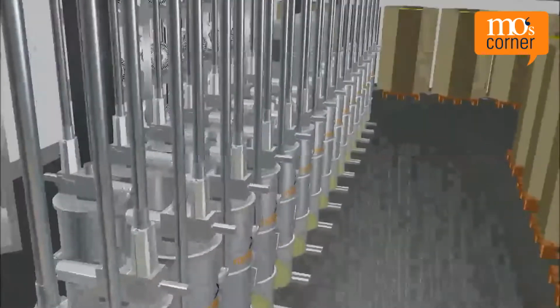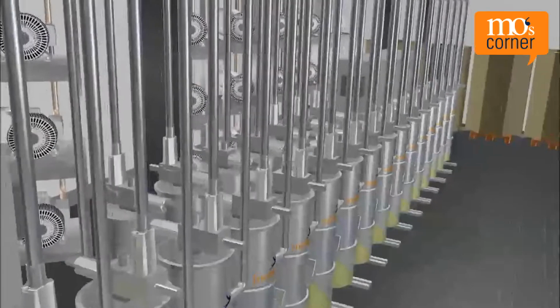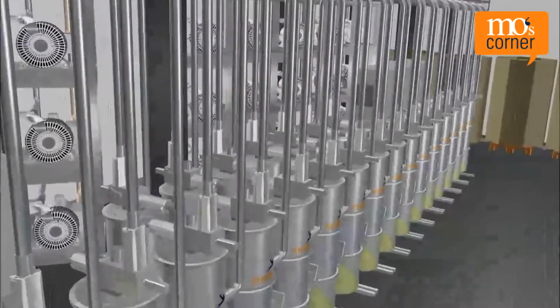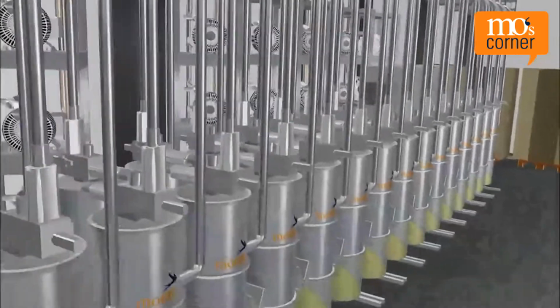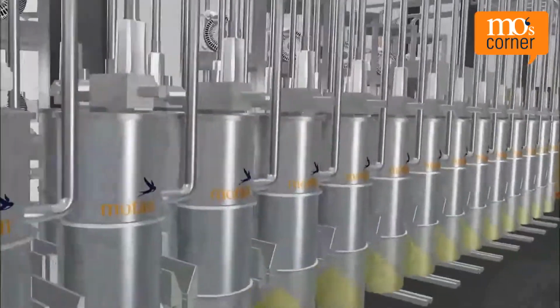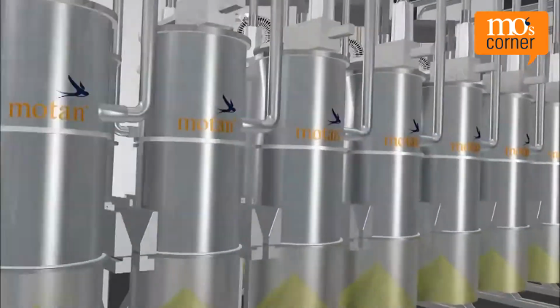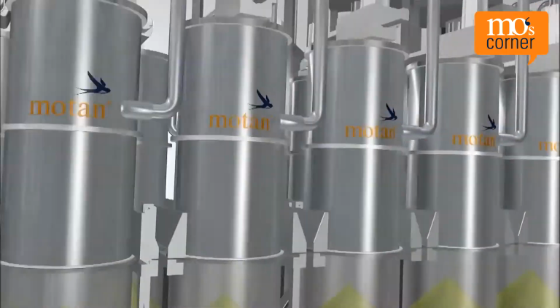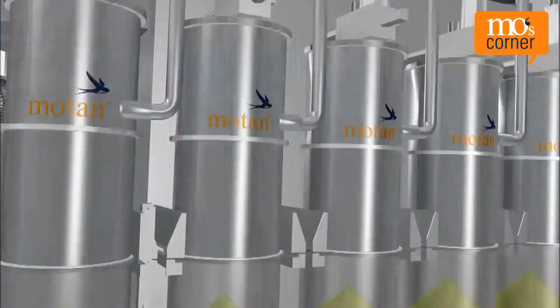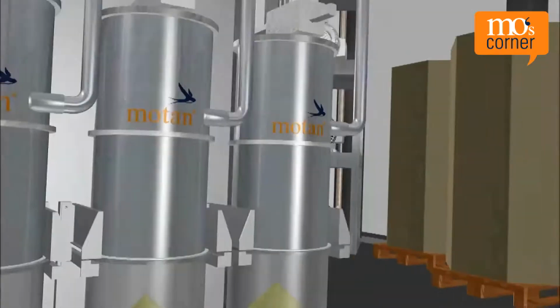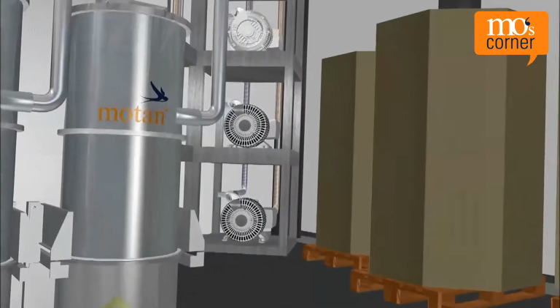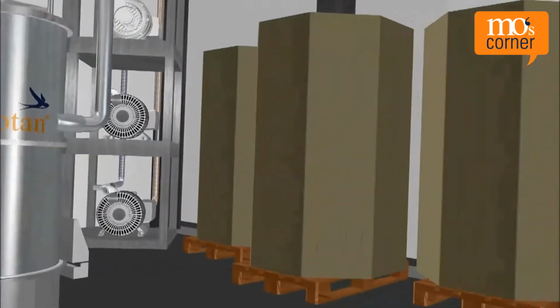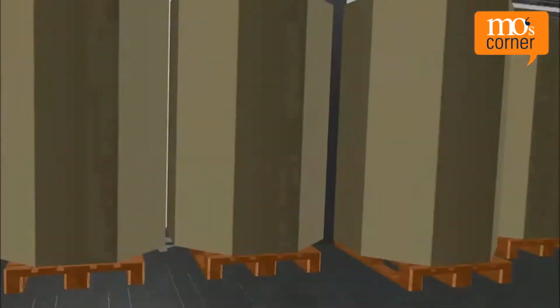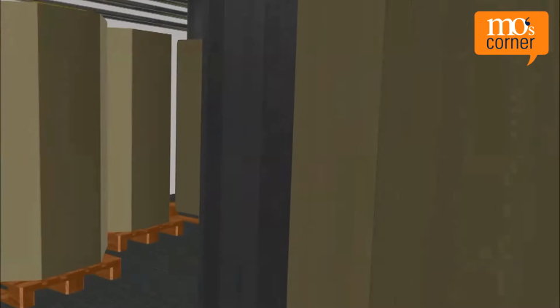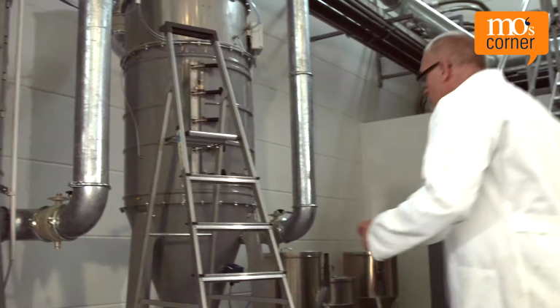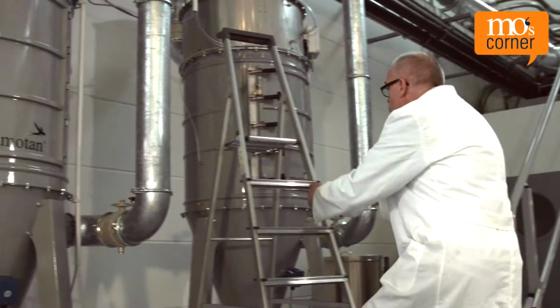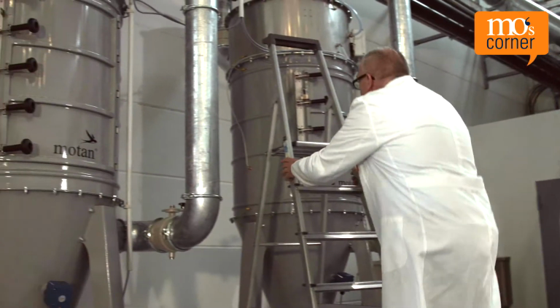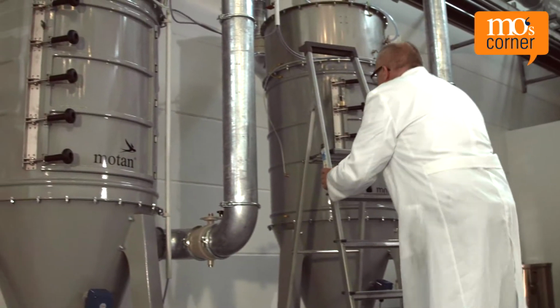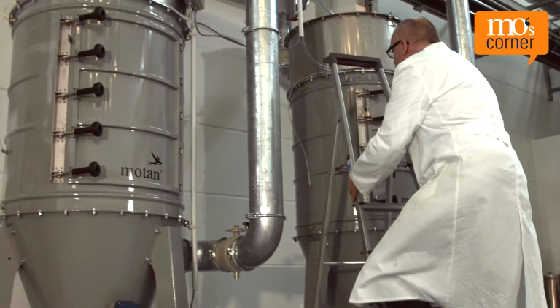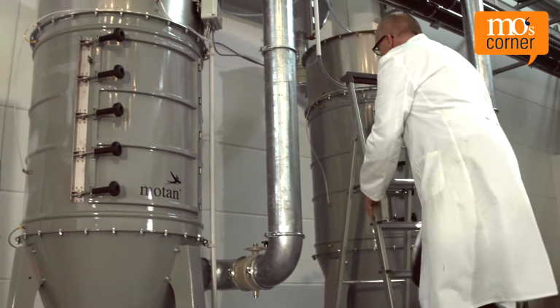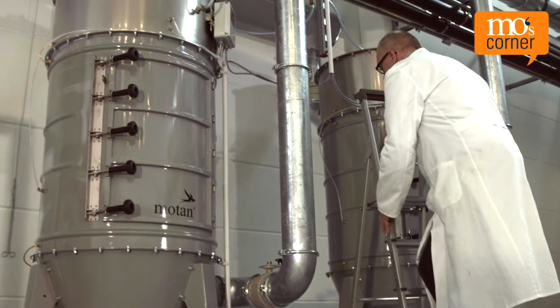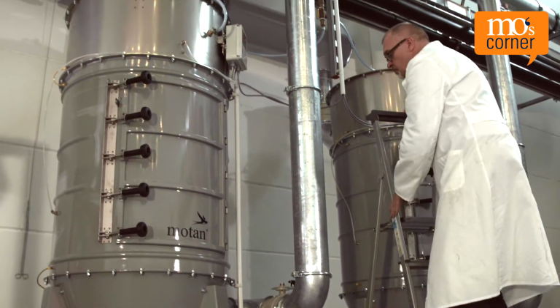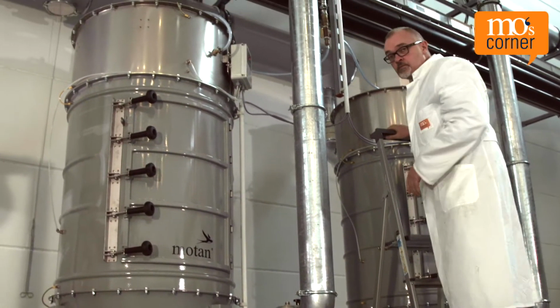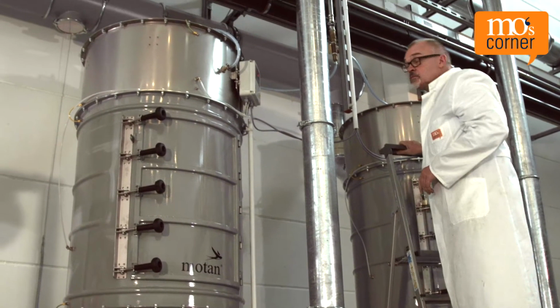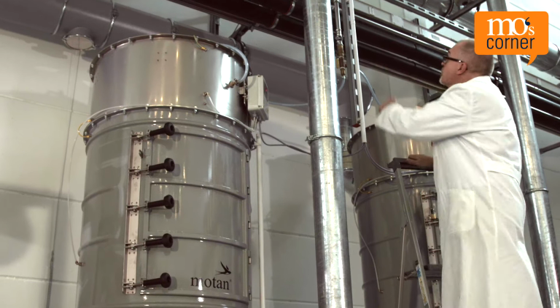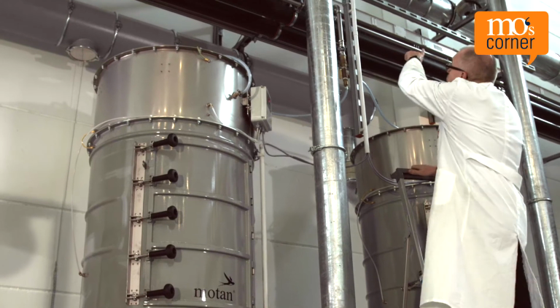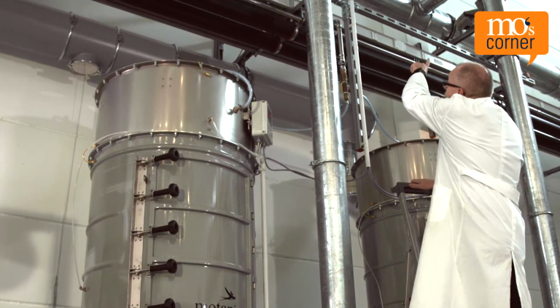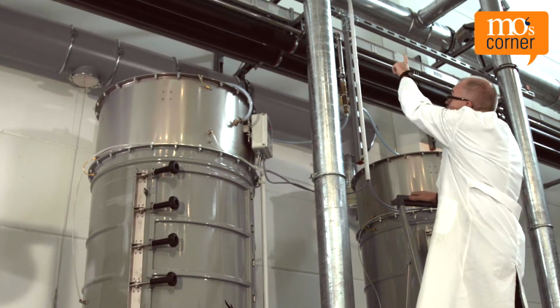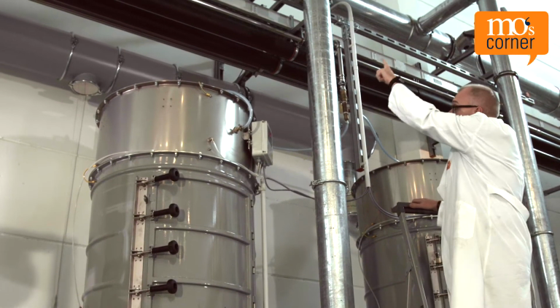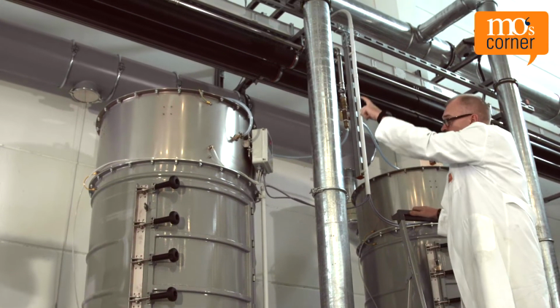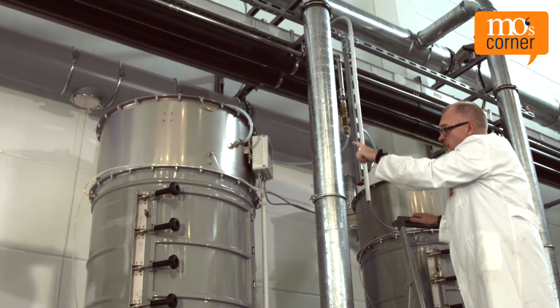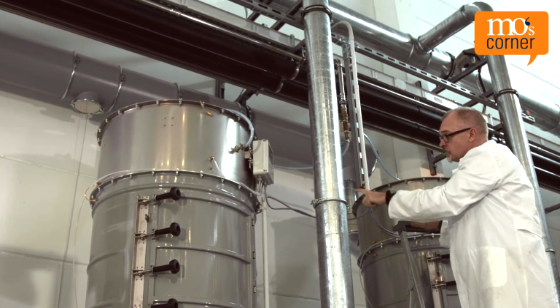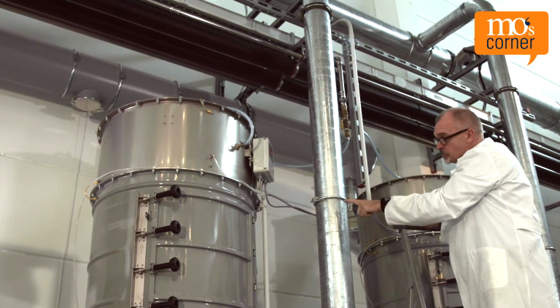However, there is an alternative: a conveying system with a permanent central vacuum. Today, we want to take a closer look at this type of conveying system — a central vacuum system in the technical center of Motan Colortronic.